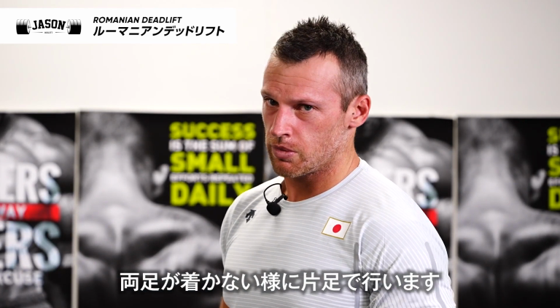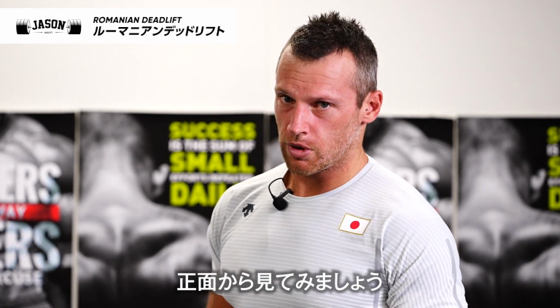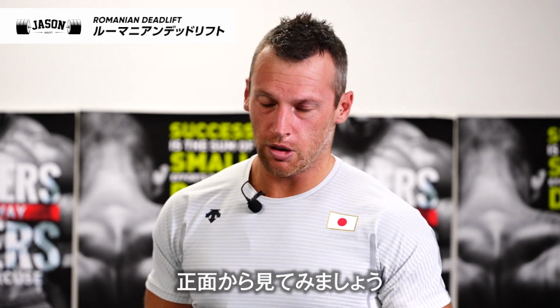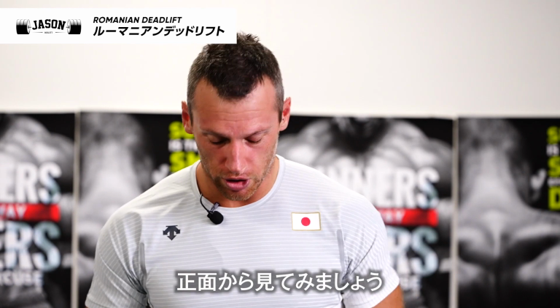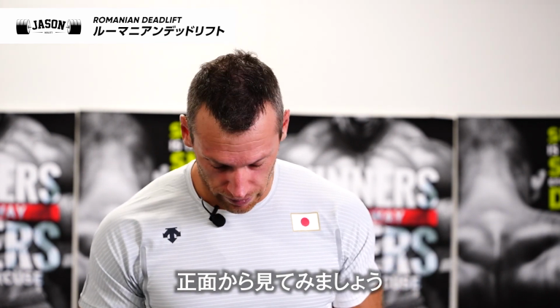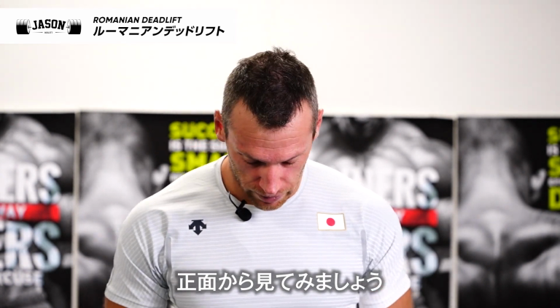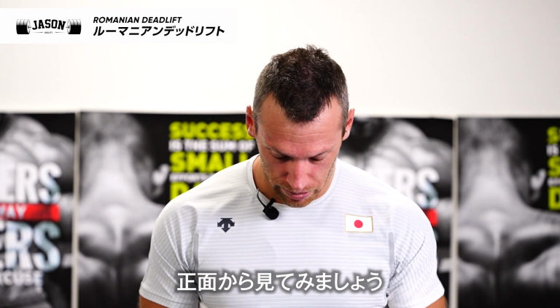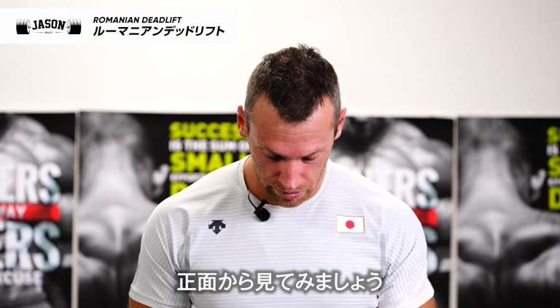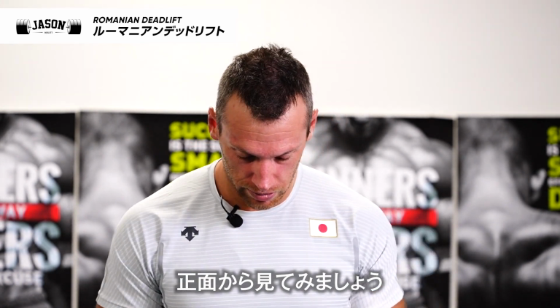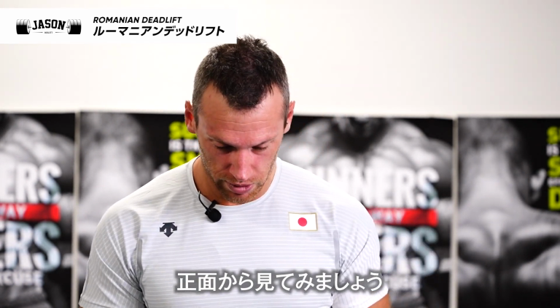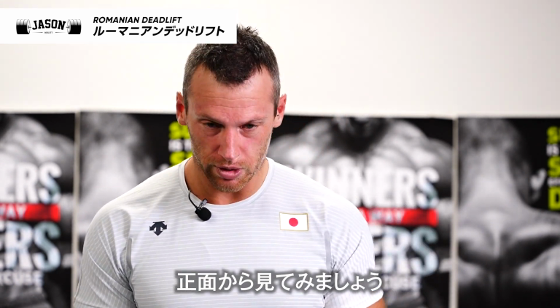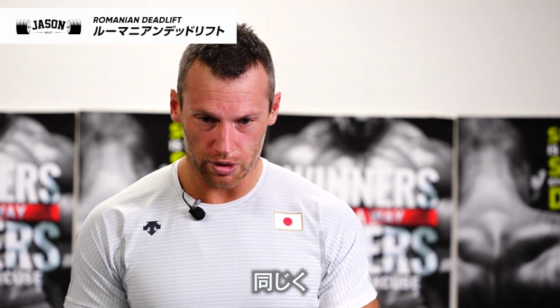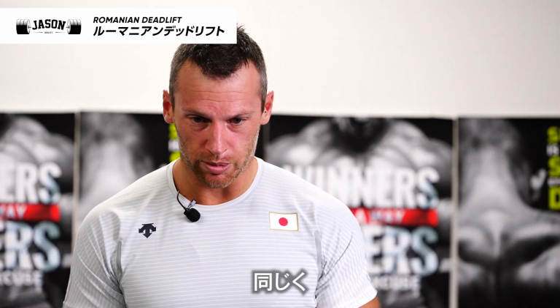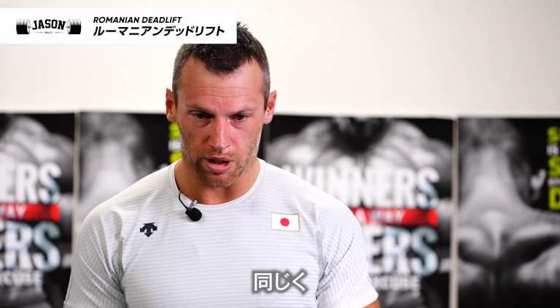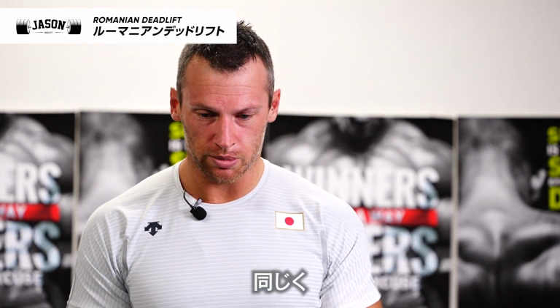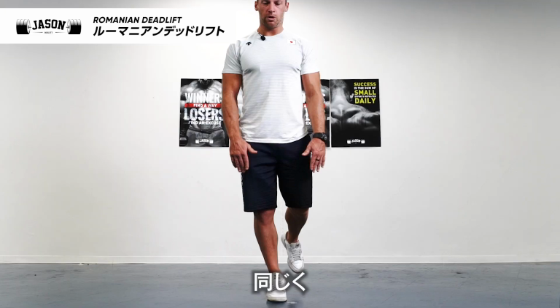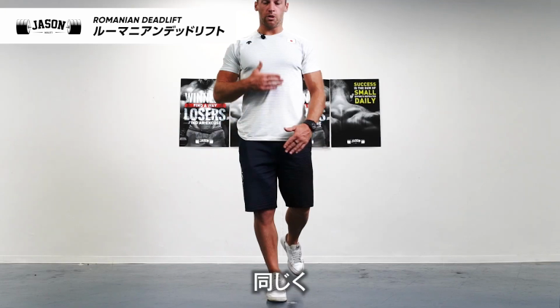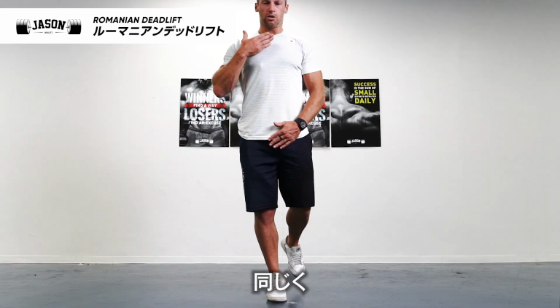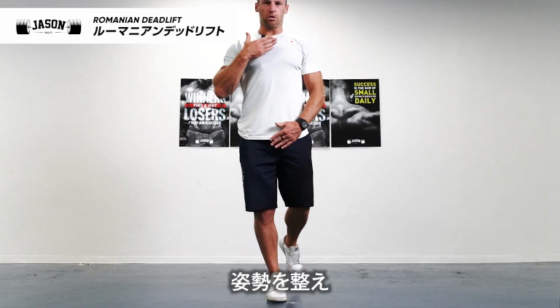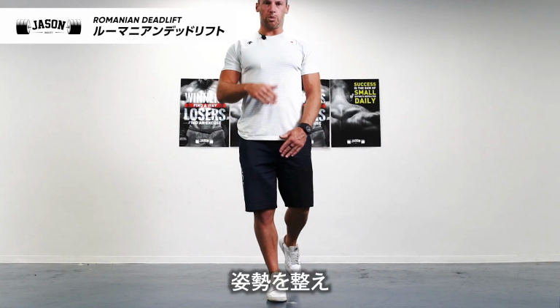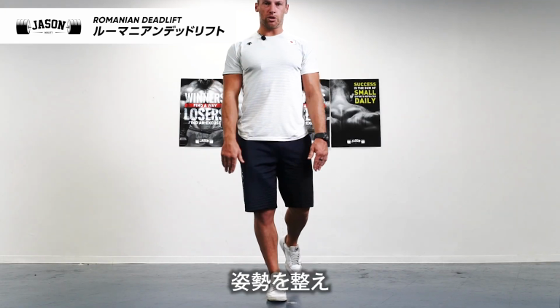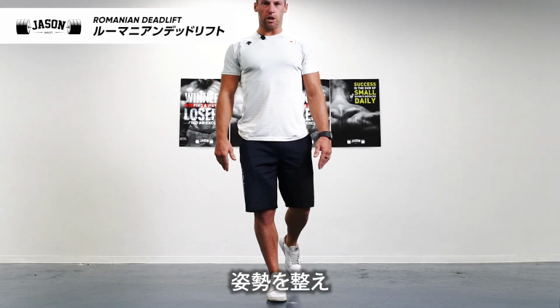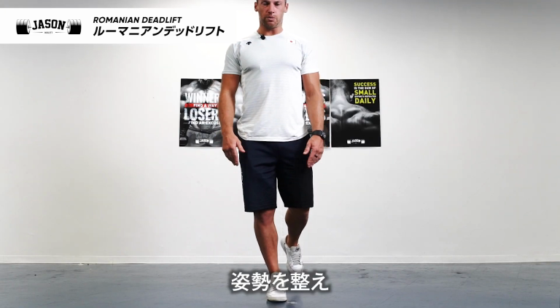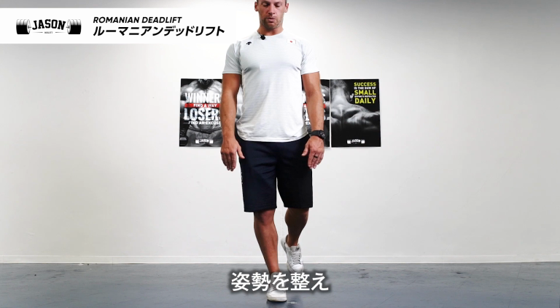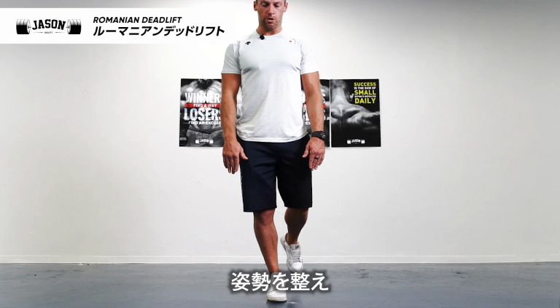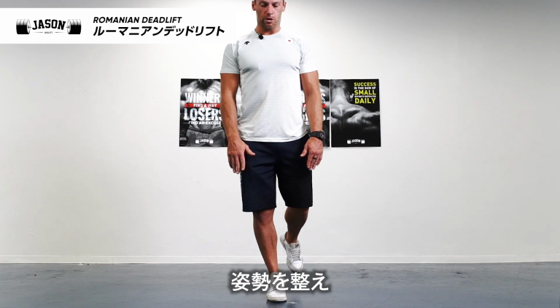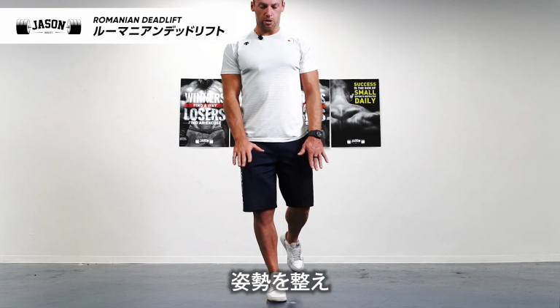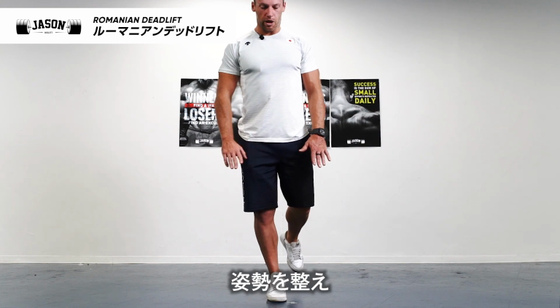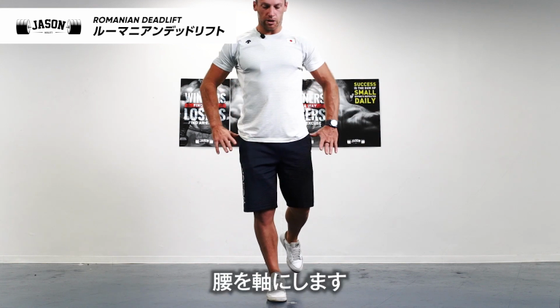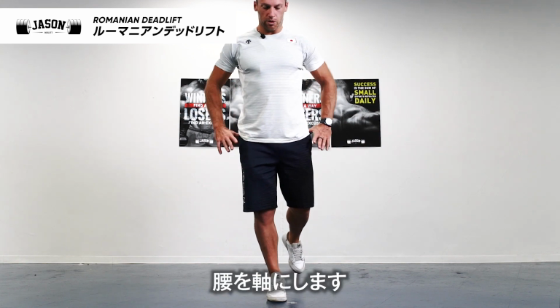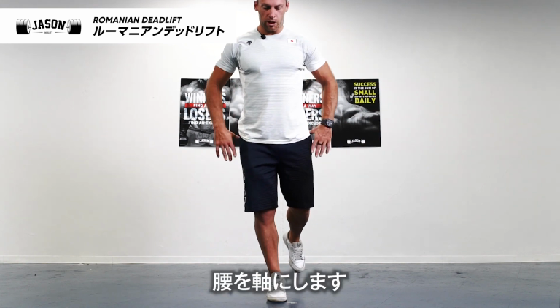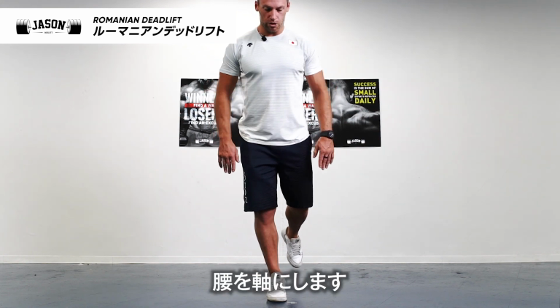Okay, I'll show you a front view. Same again — strong posture, acting with the hinge.